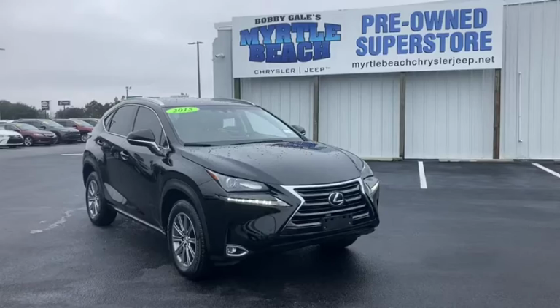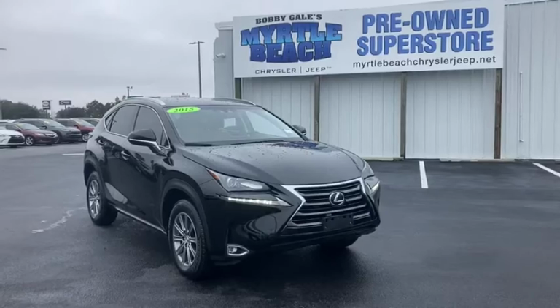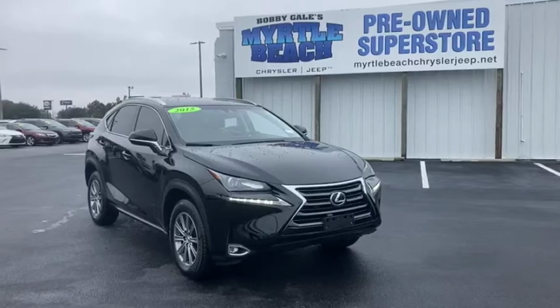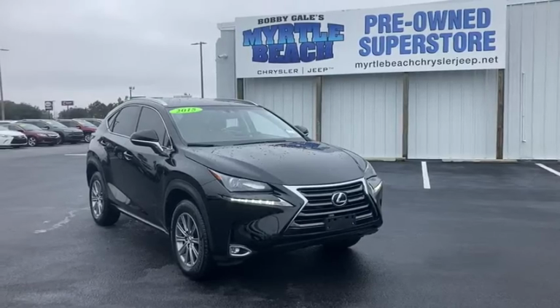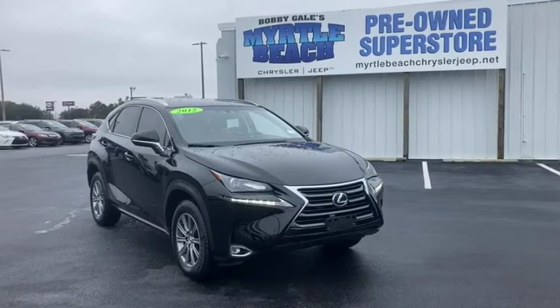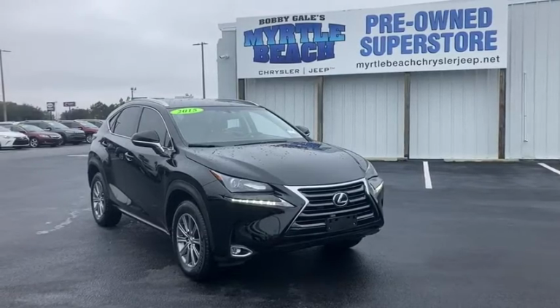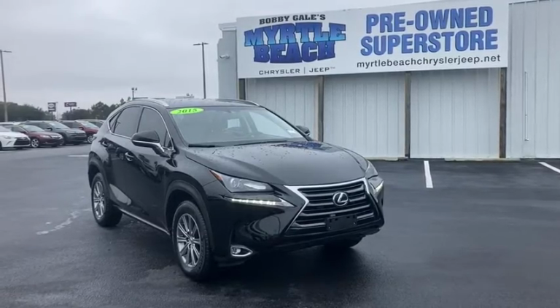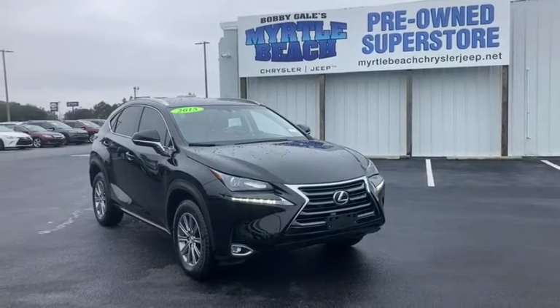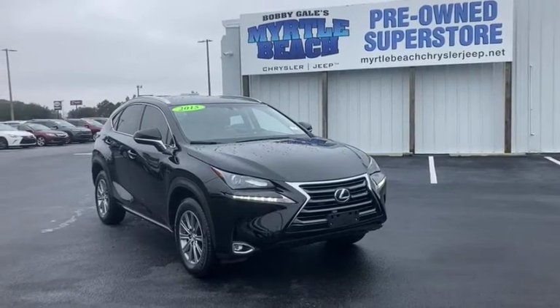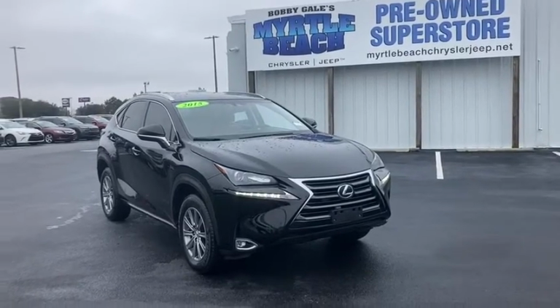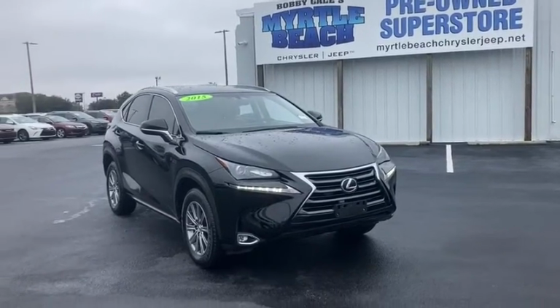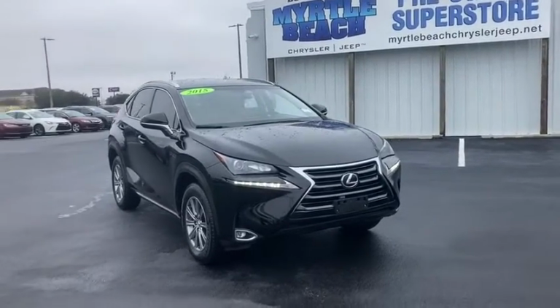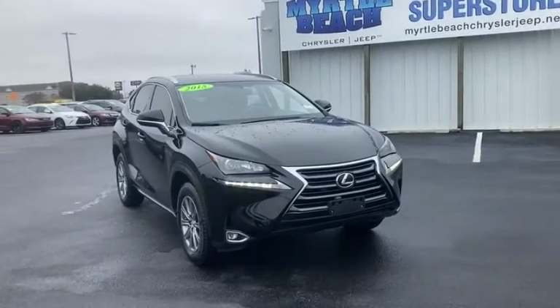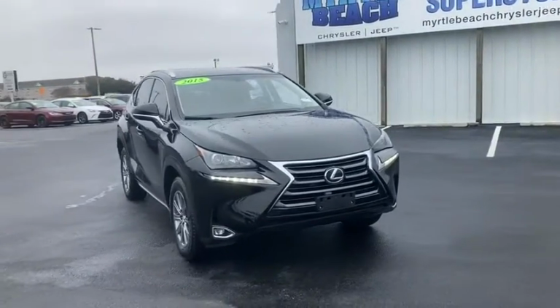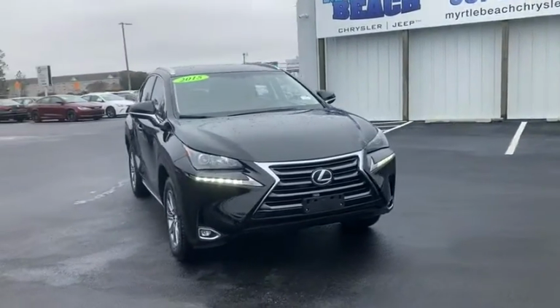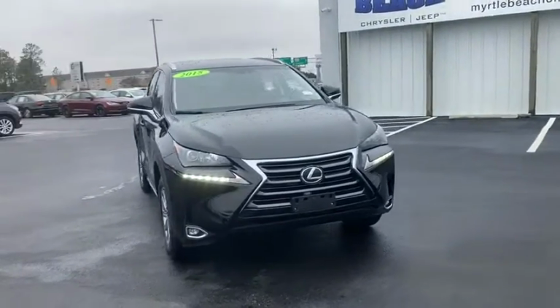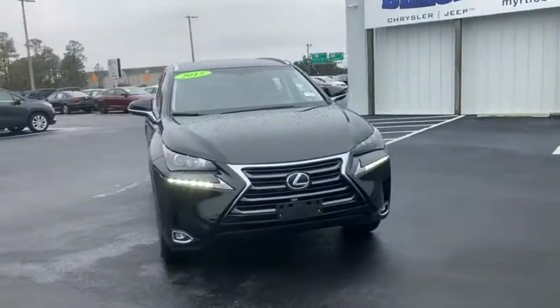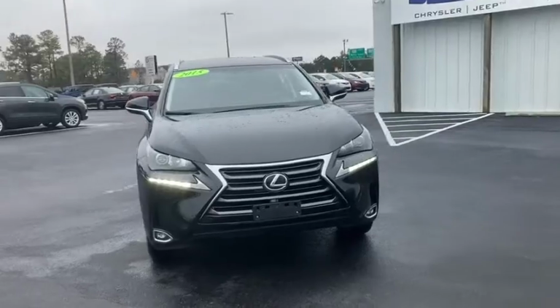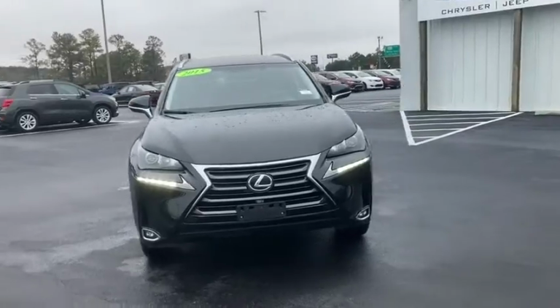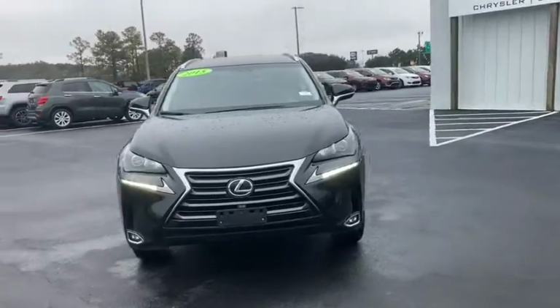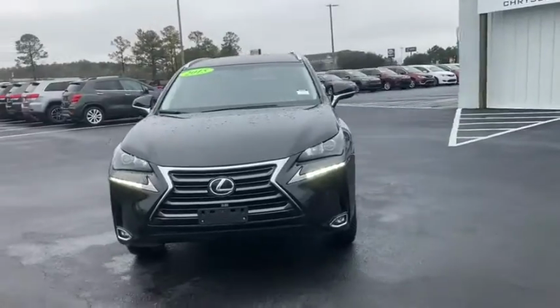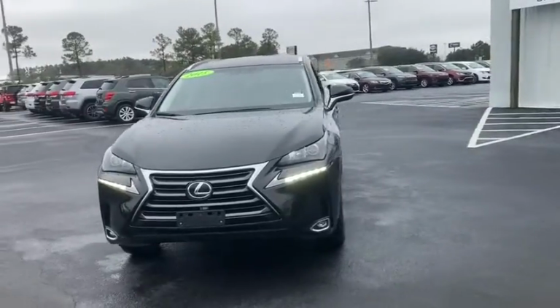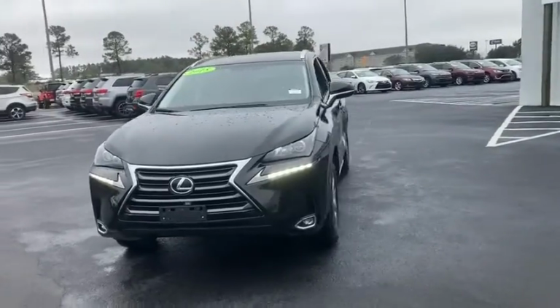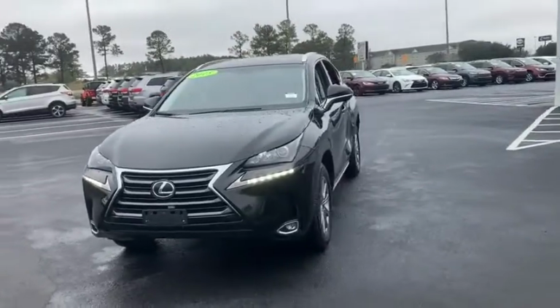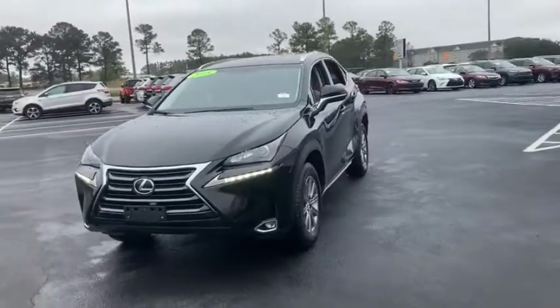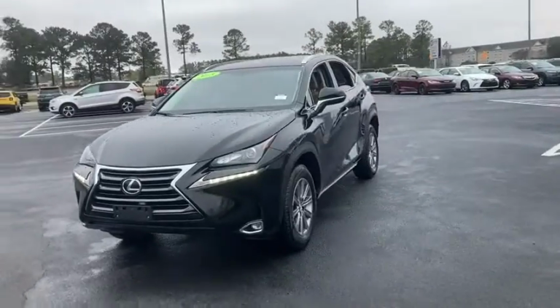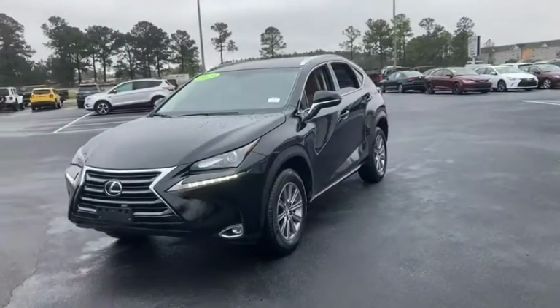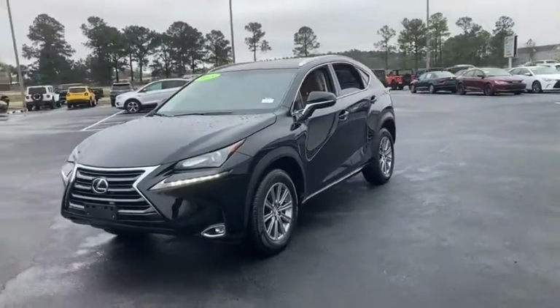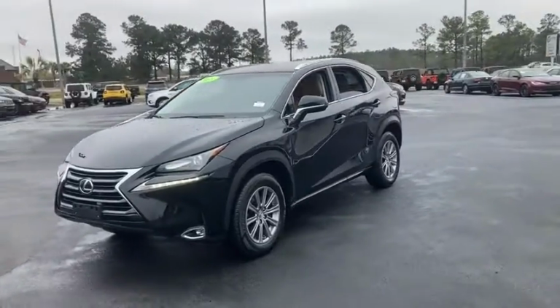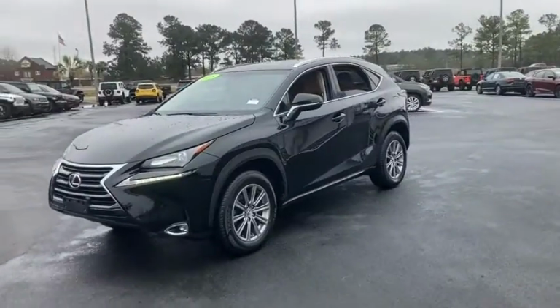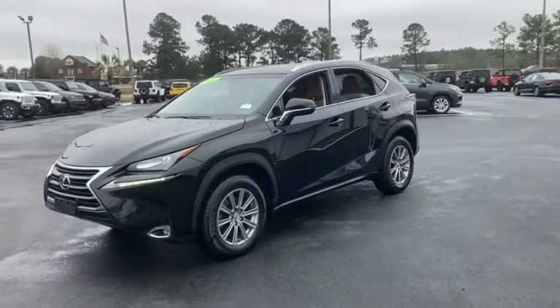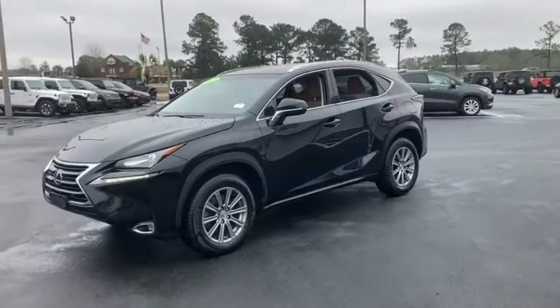Make a great choice today with the 2015 Lexus NX. The Lexus NX is sculpted to look nimble while hinting at the incredible power concentrated inside.